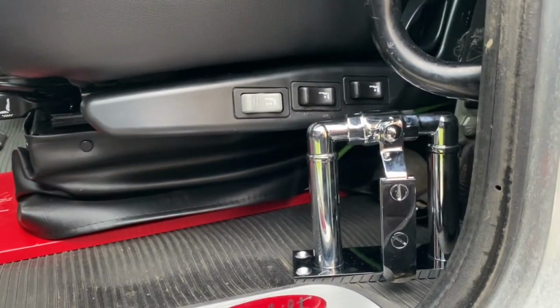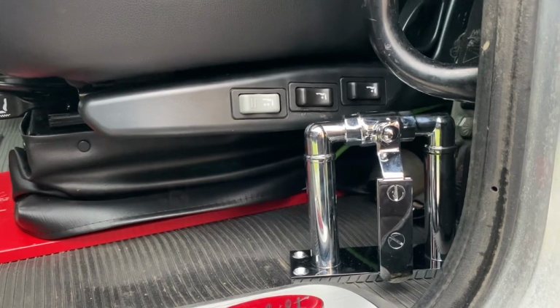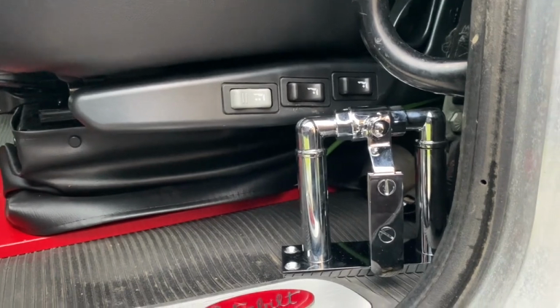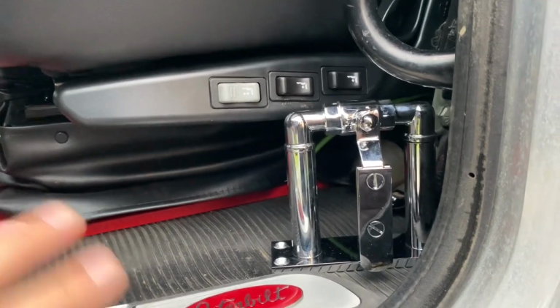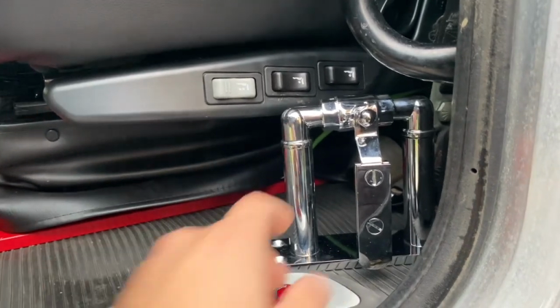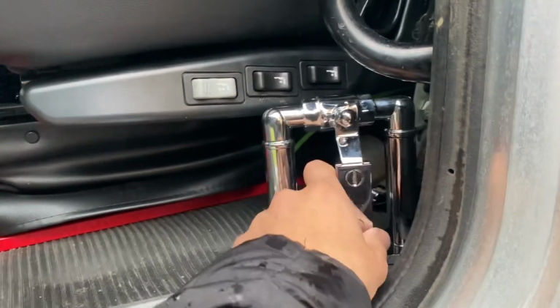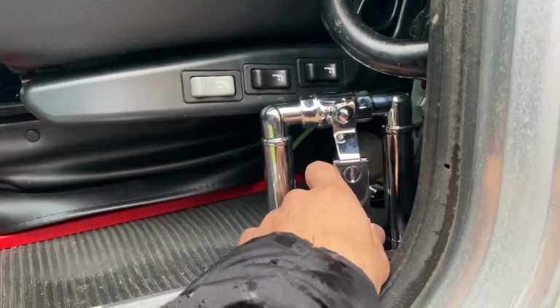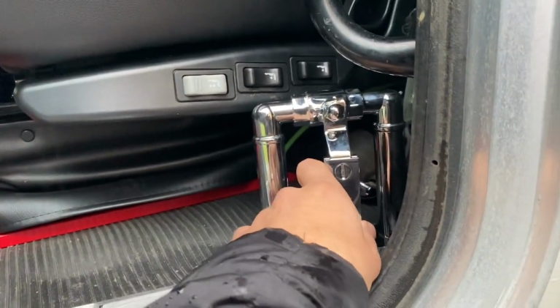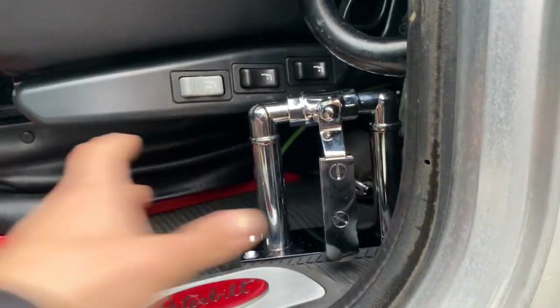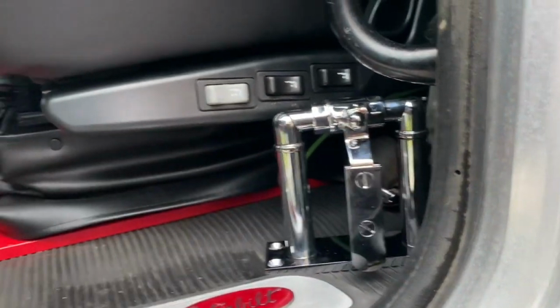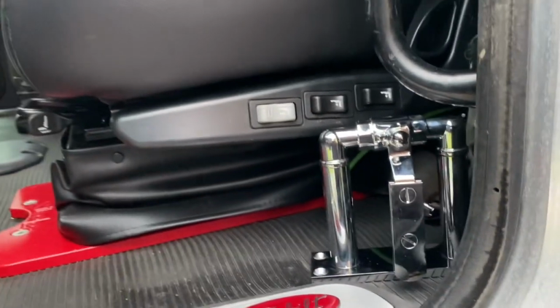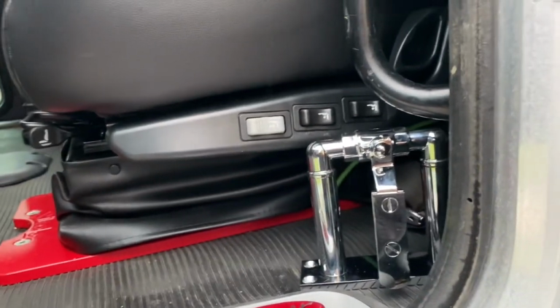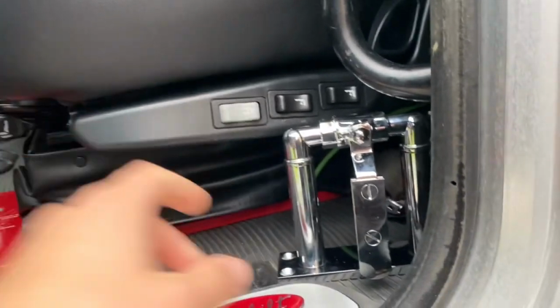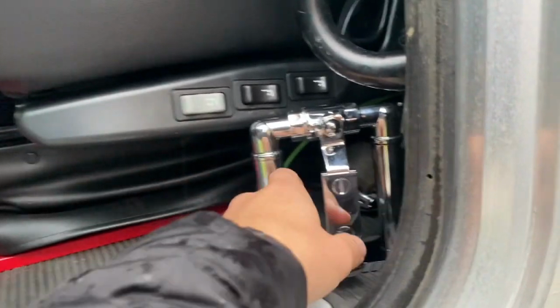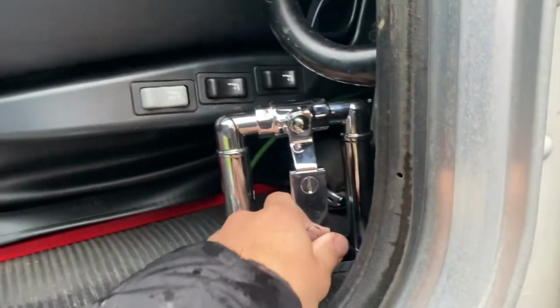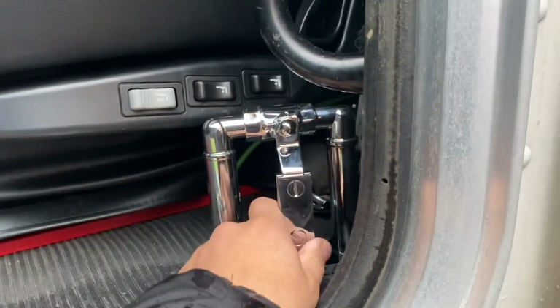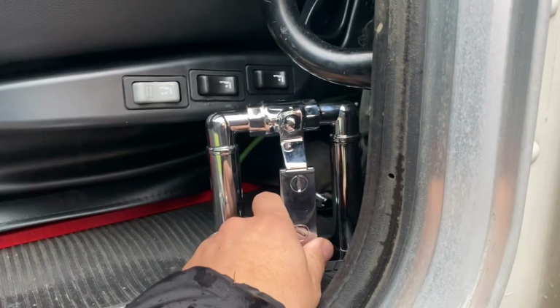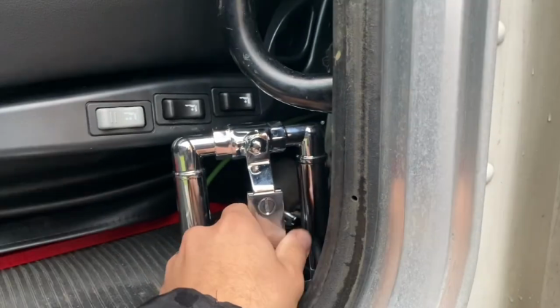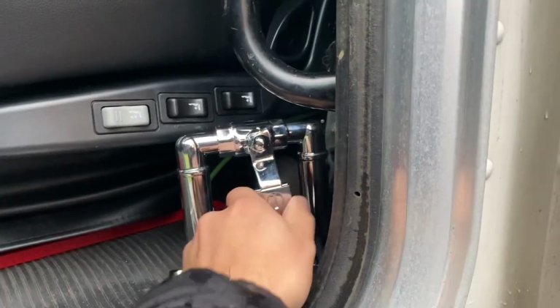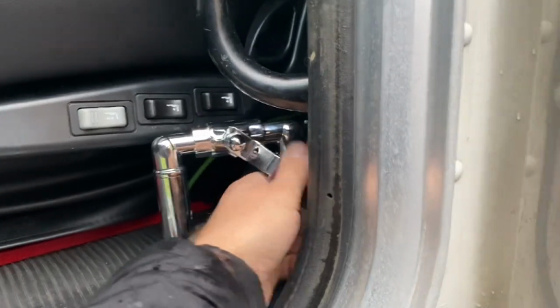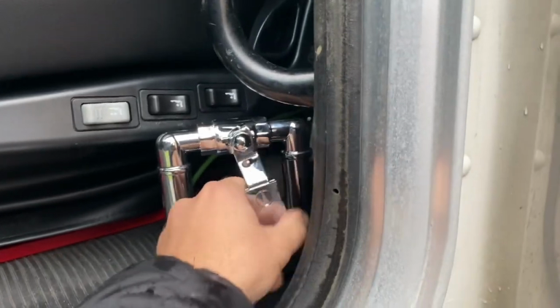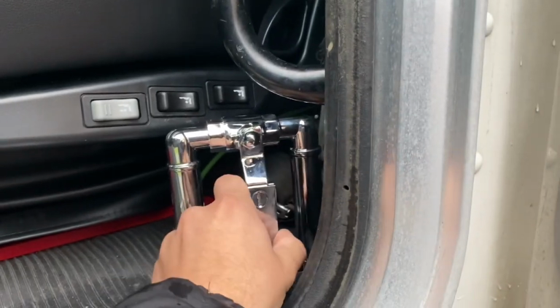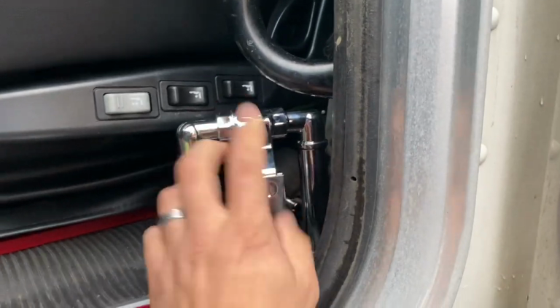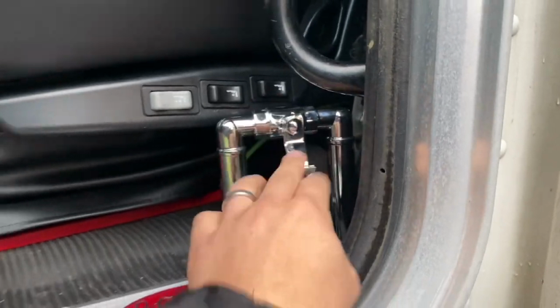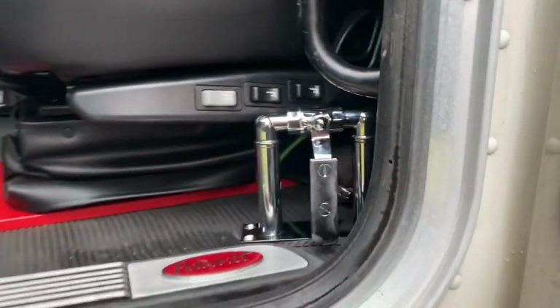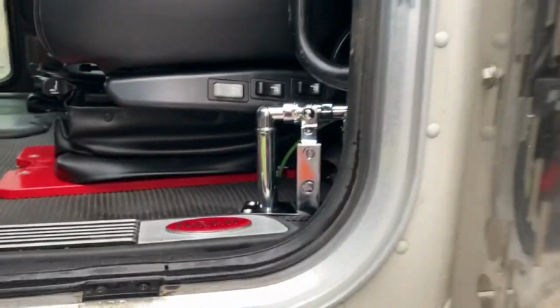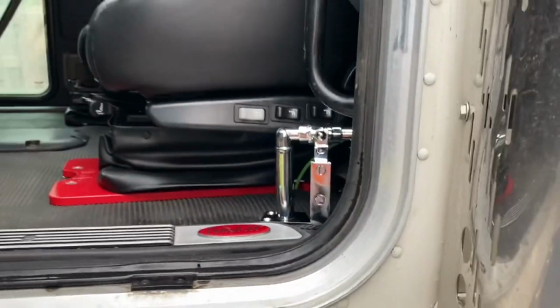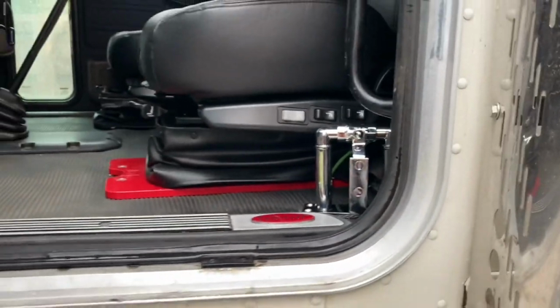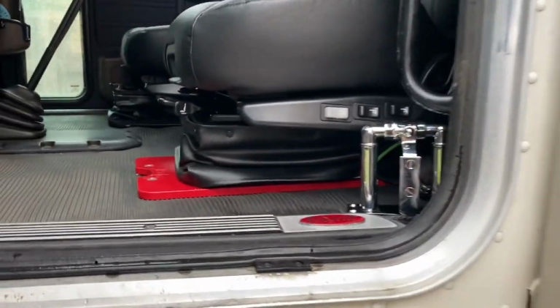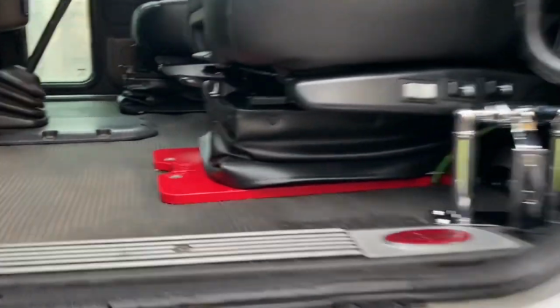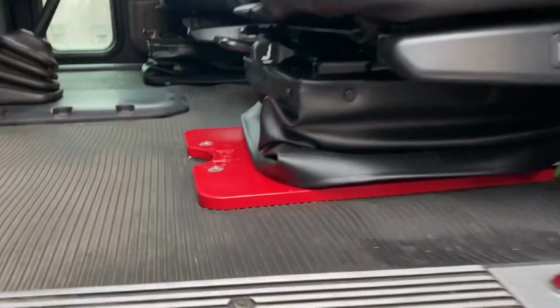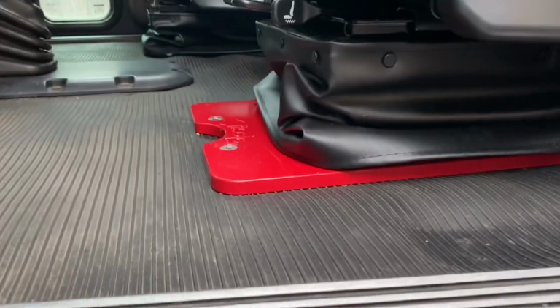It's a lot better setup than having to mess with electrical, finding a switch, mounting a switch somewhere. It's a lot better setup. We got a plate mounted so the seat can sit a lot farther back.